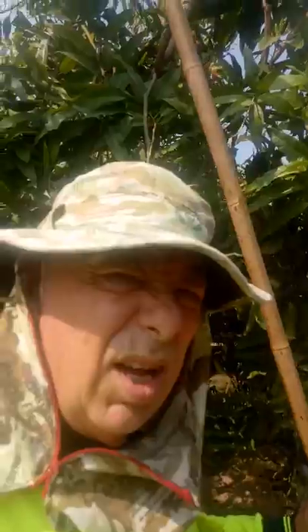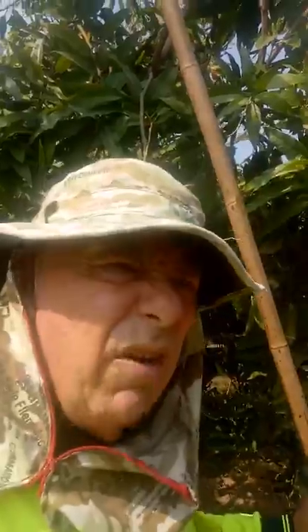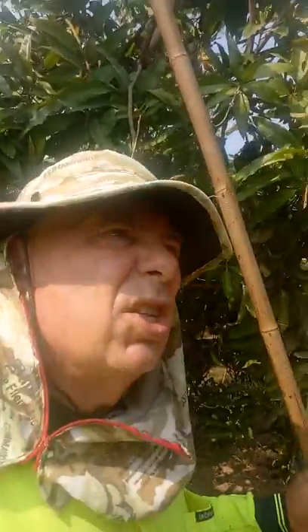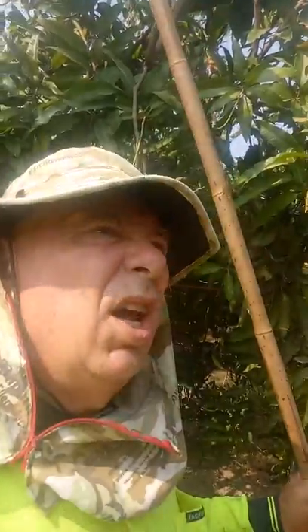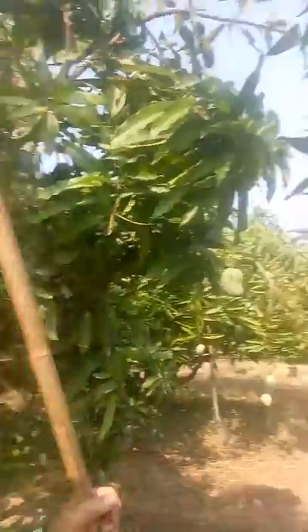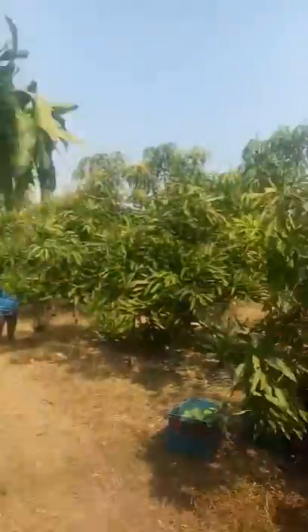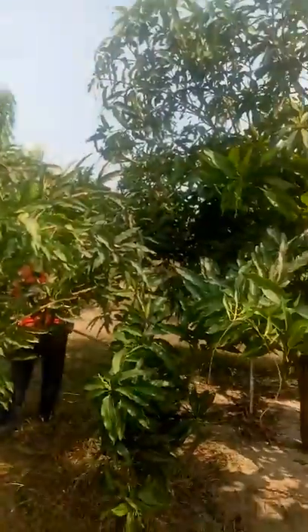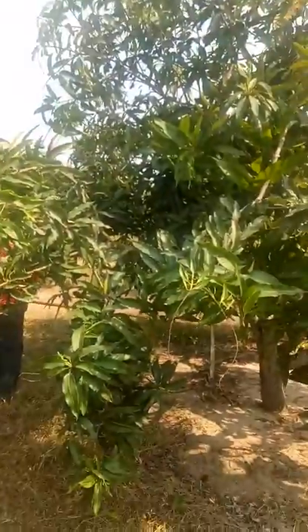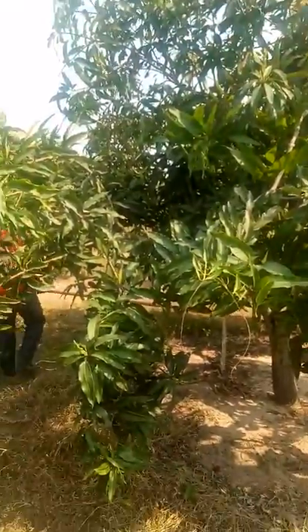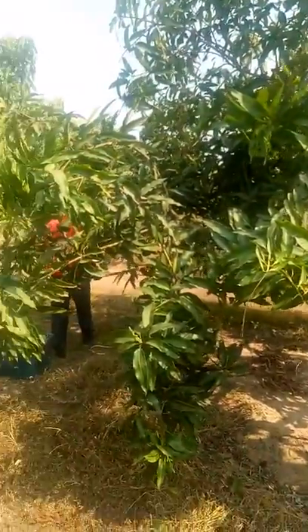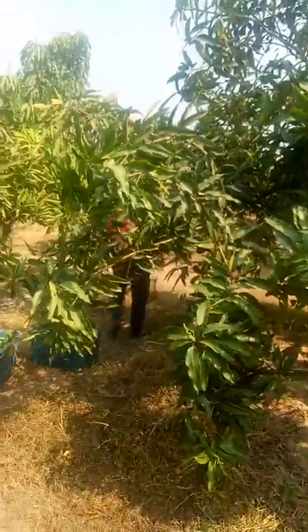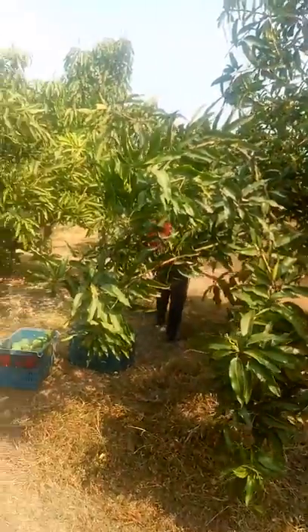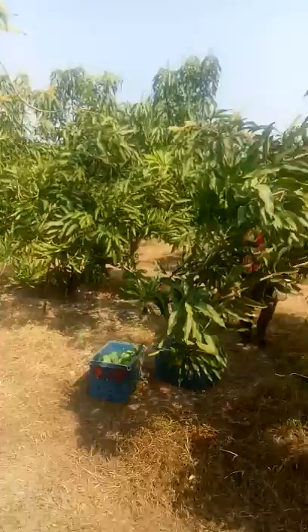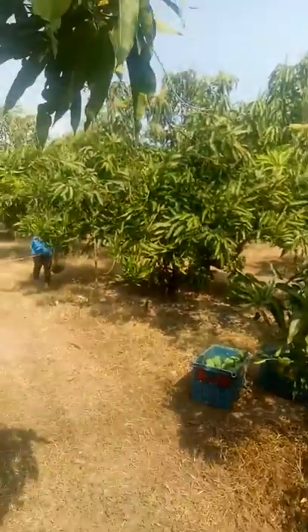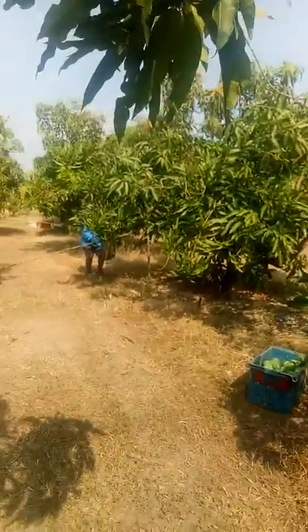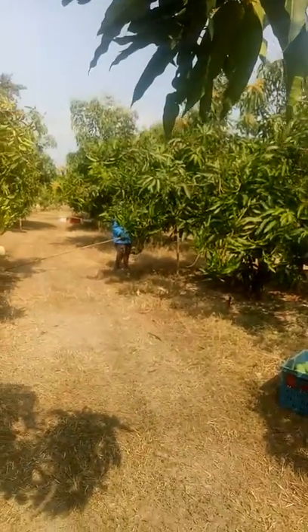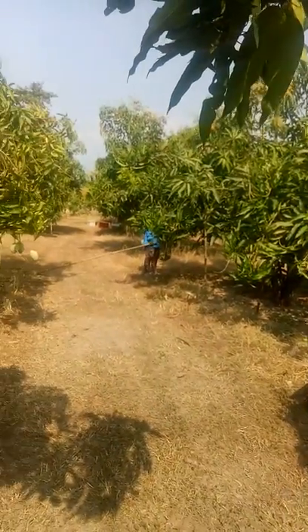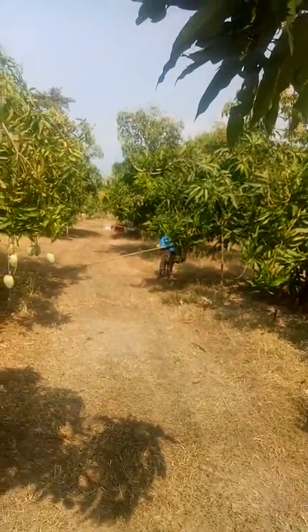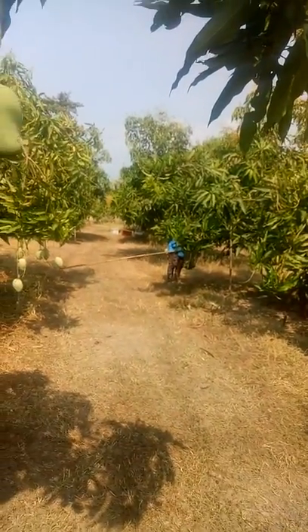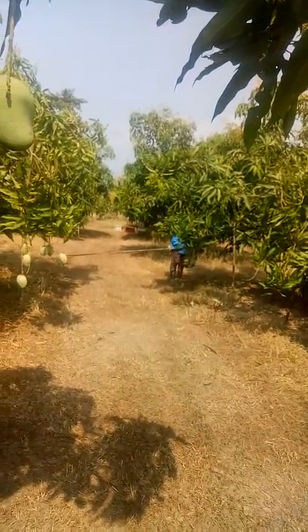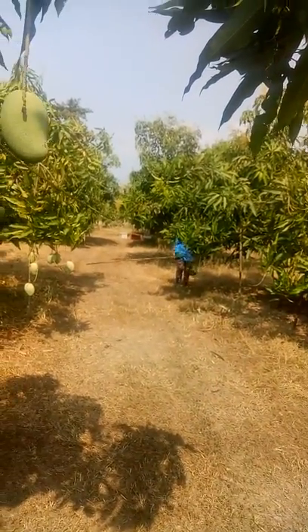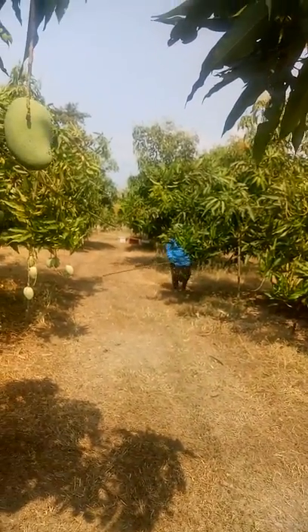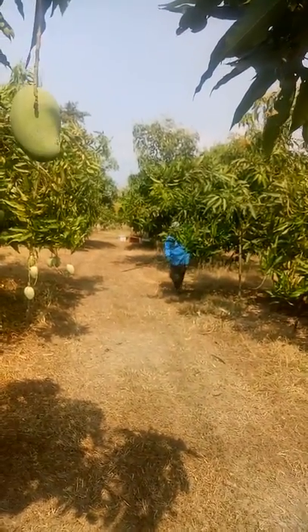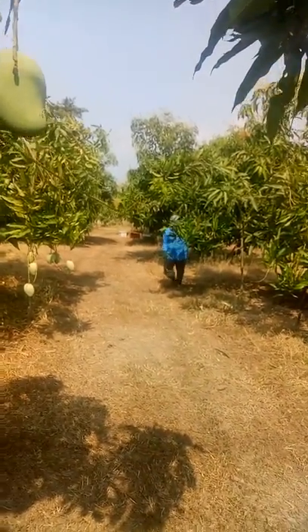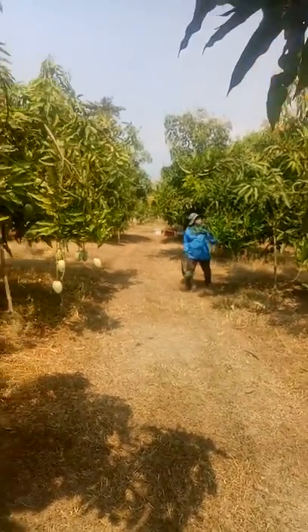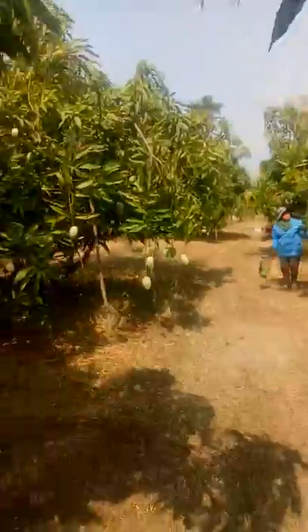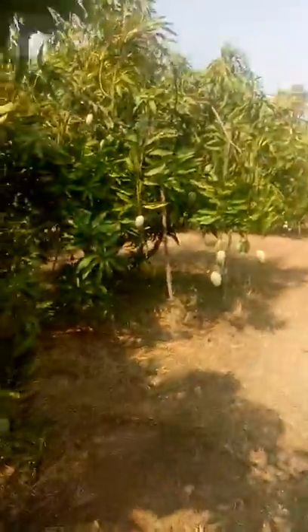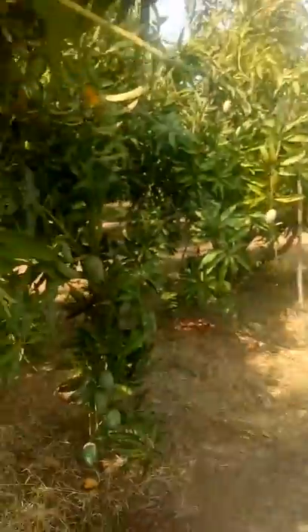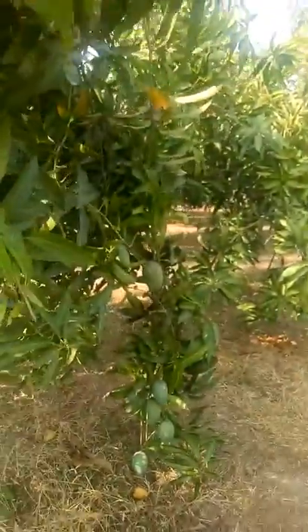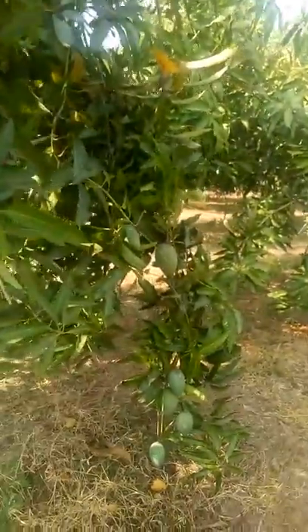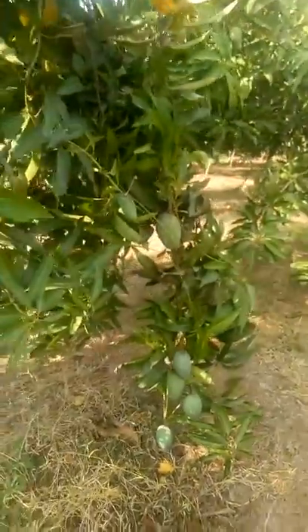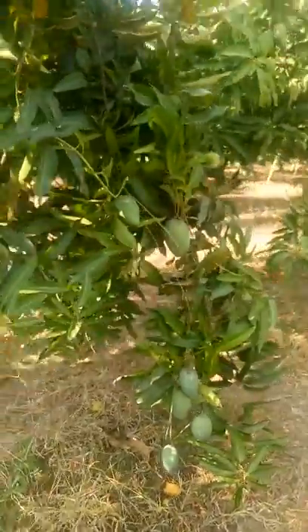Hi folks, just gotta check on the workers. We've got two with us — the buyer provided them. We're selling mangoes today, 60 boxes, and we've still got plenty on this tree.